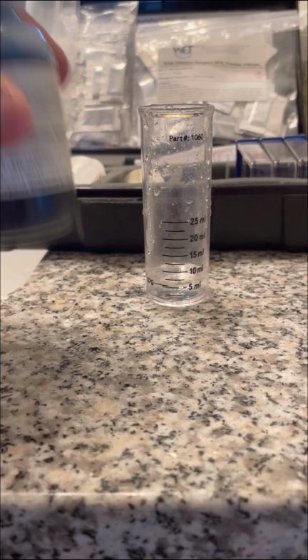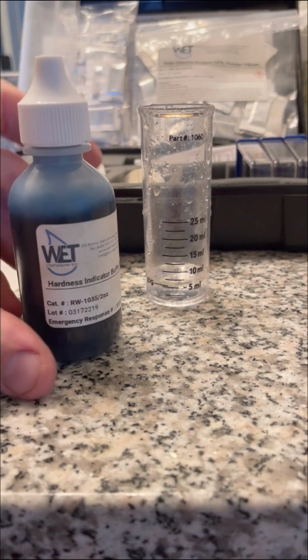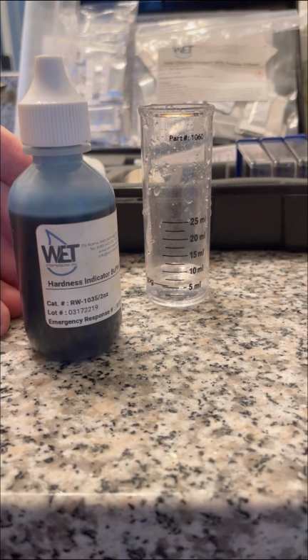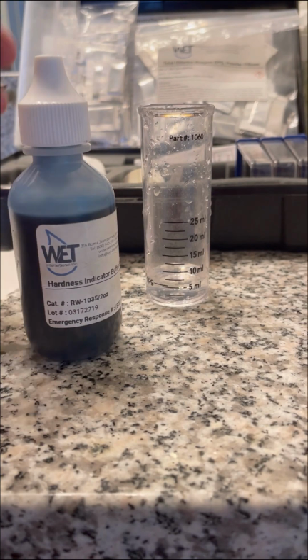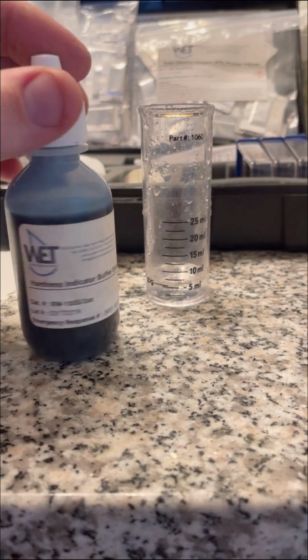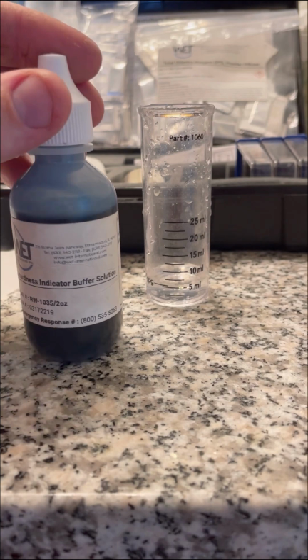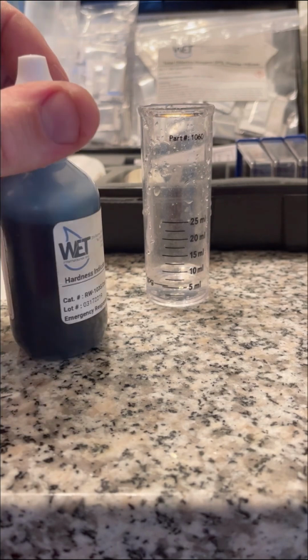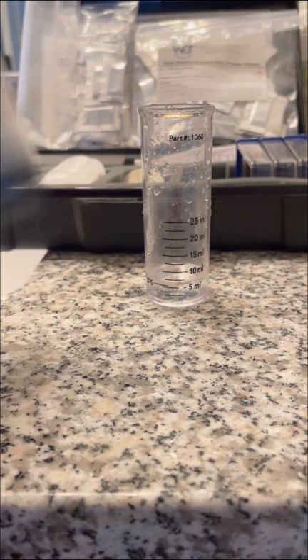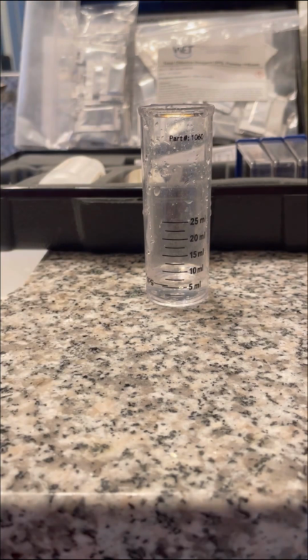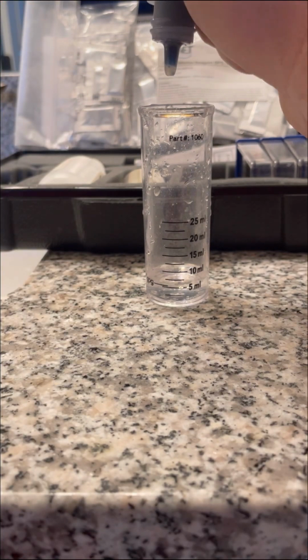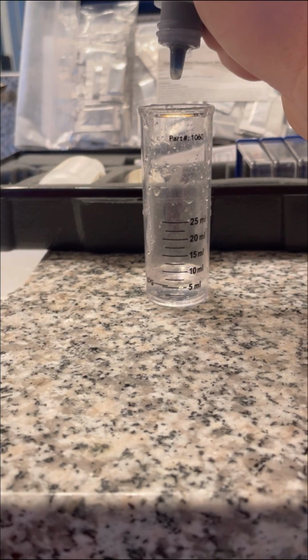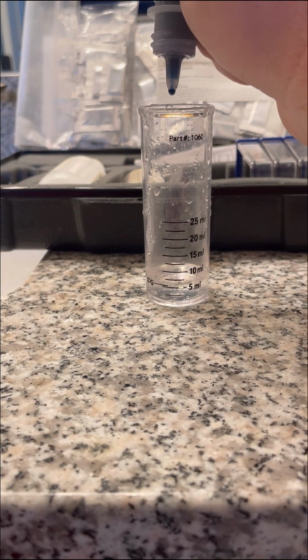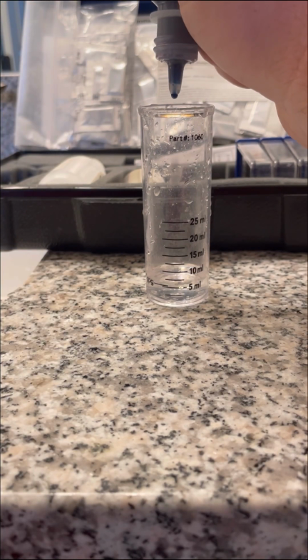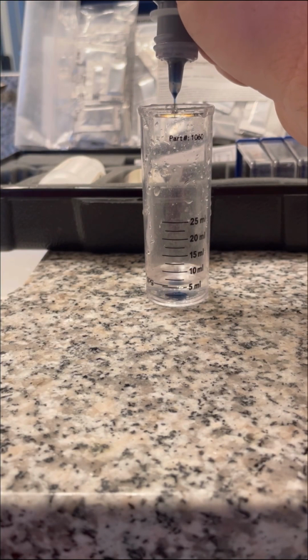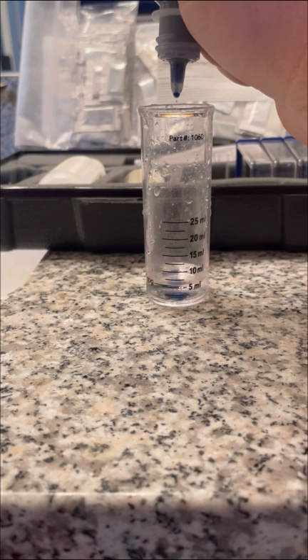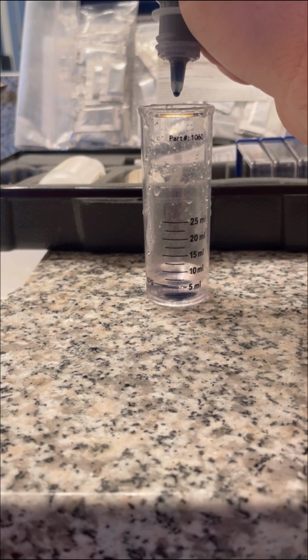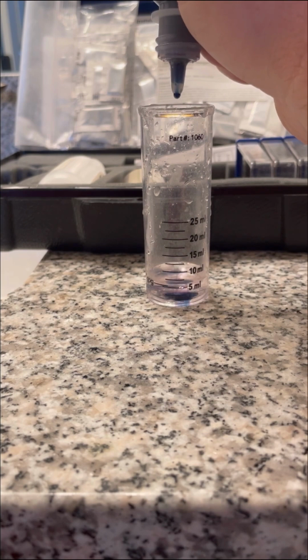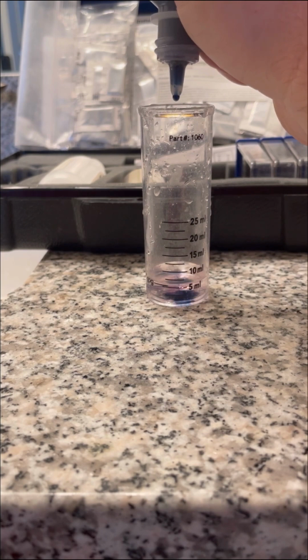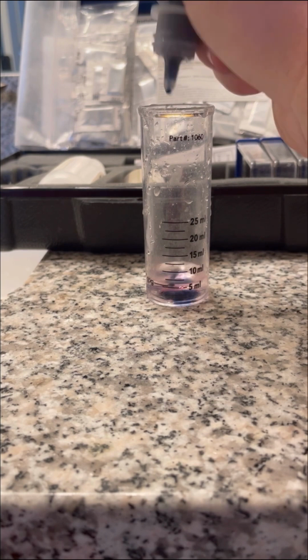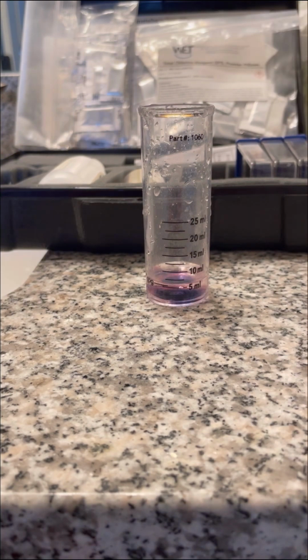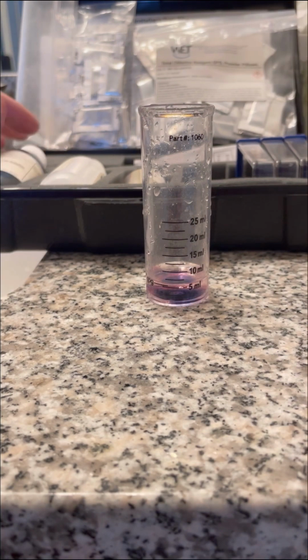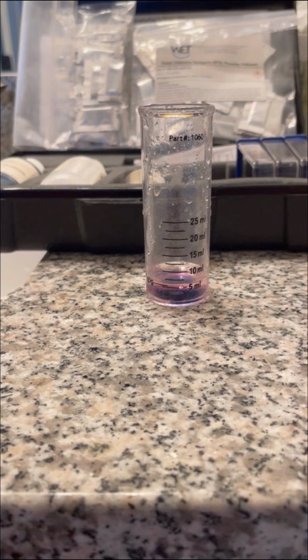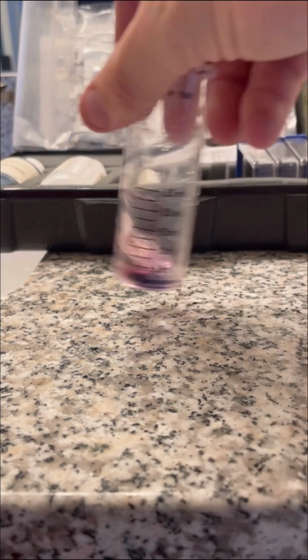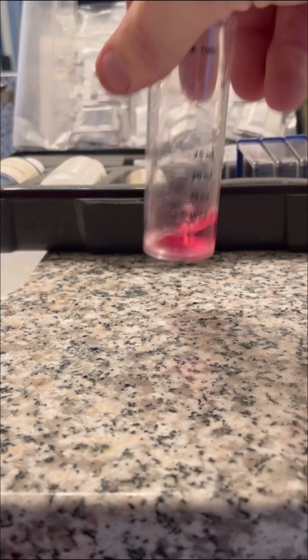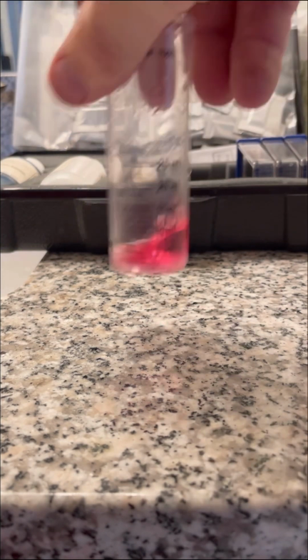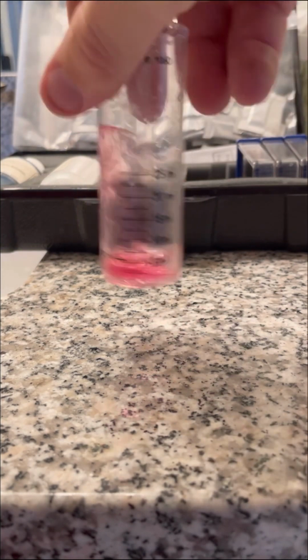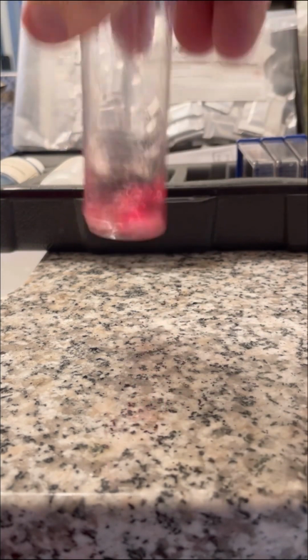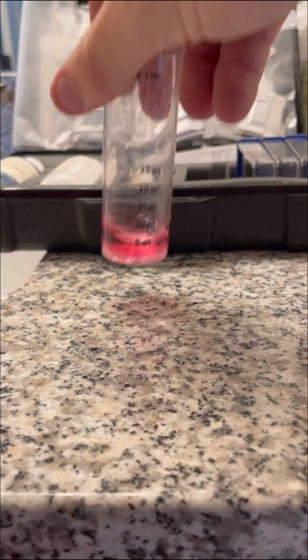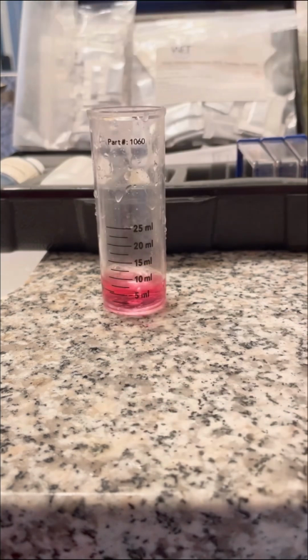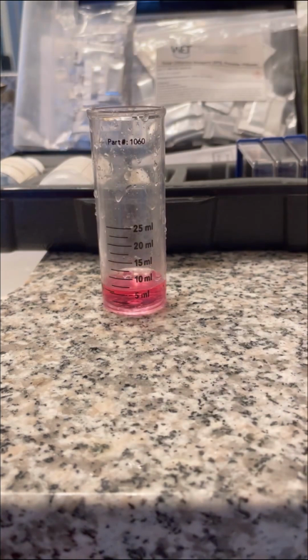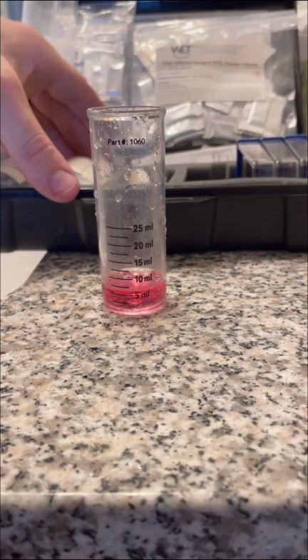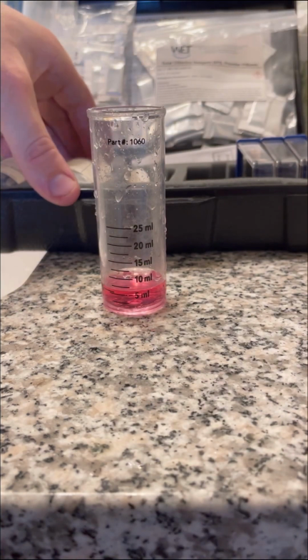My preferred method is titration. For this method we first take a sample of the water and then add seven drops of this first solution. If the water was already soft, meaning that the calcium and magnesium were not present in the water, this sample would be blue.